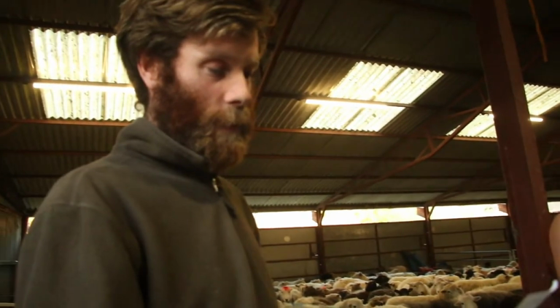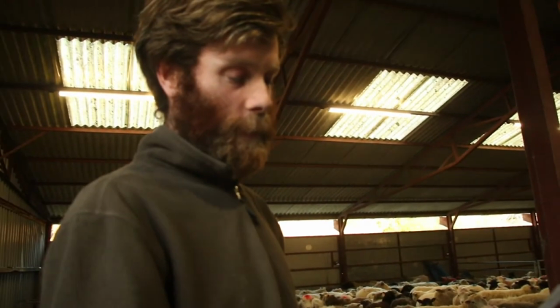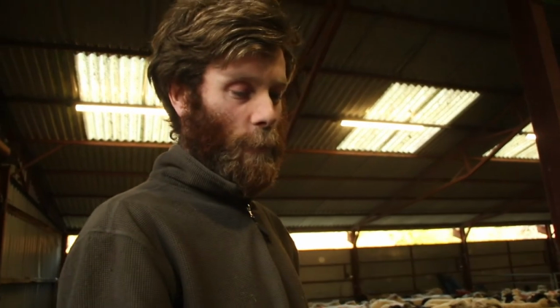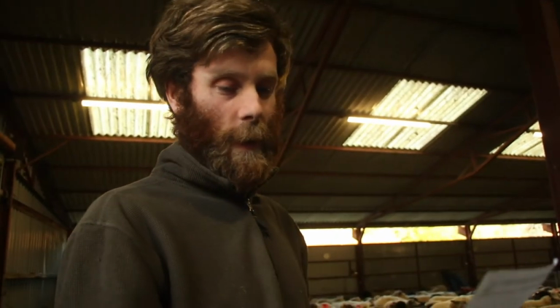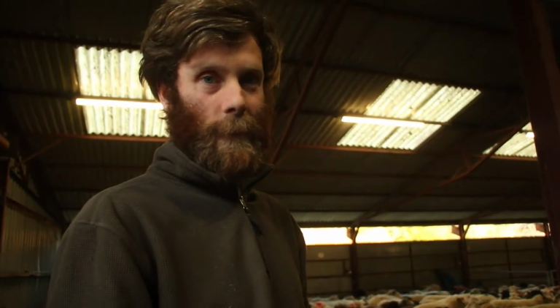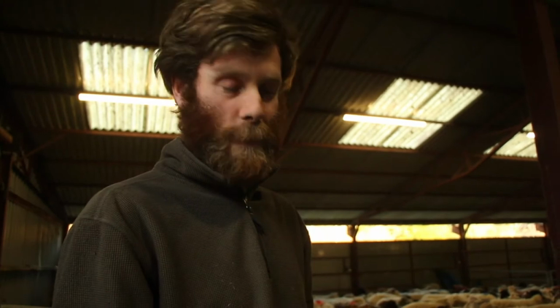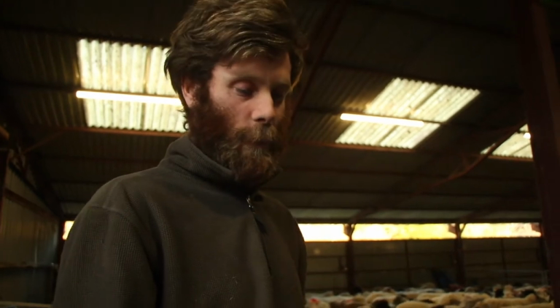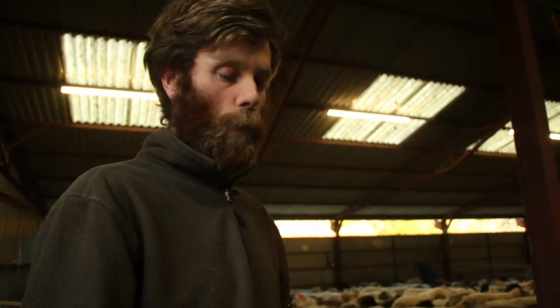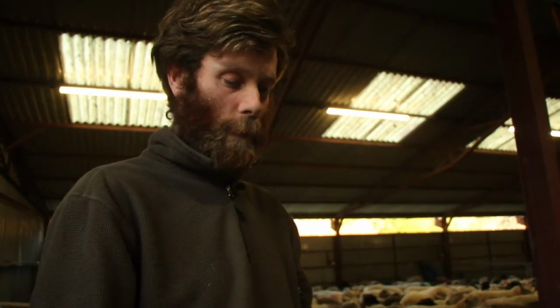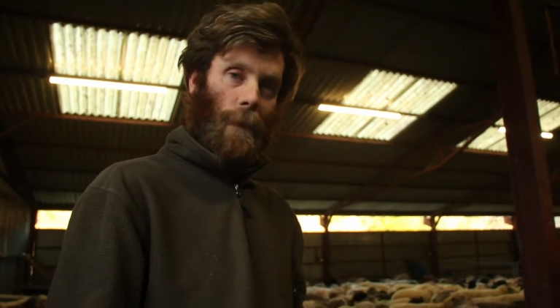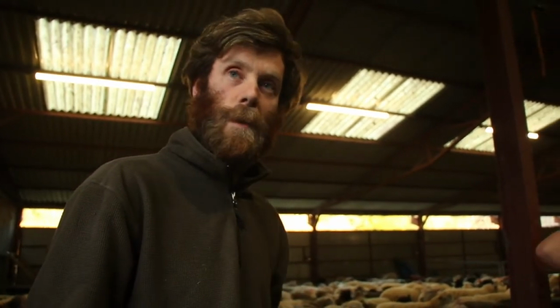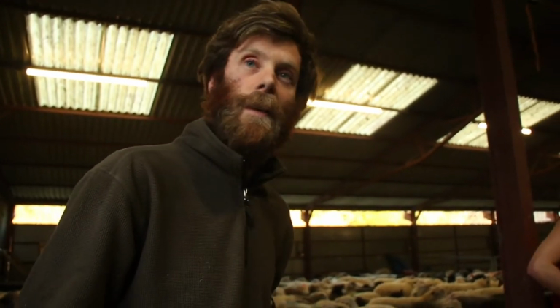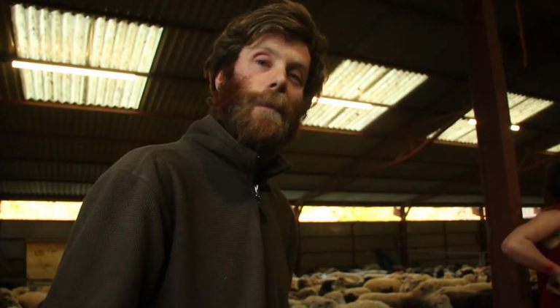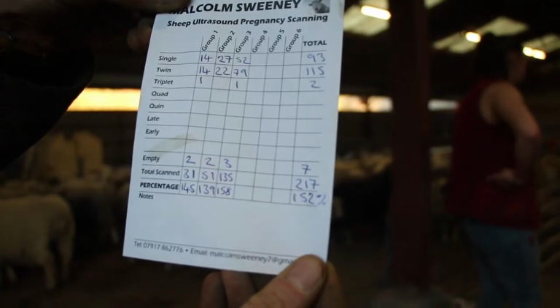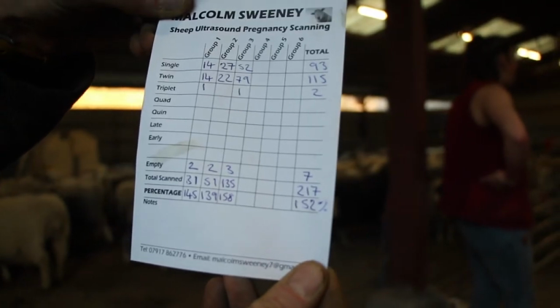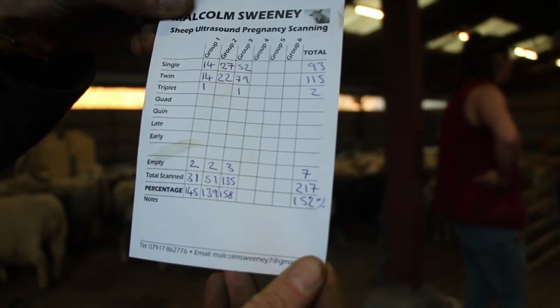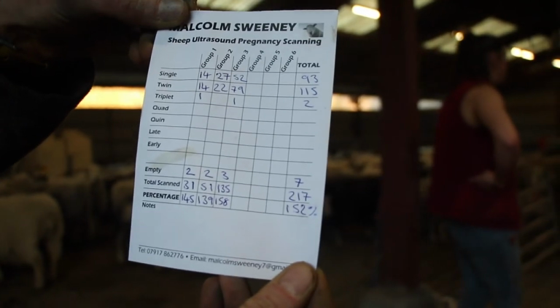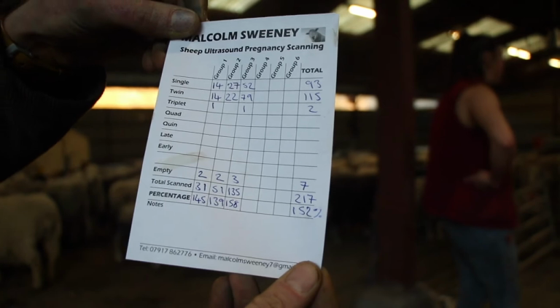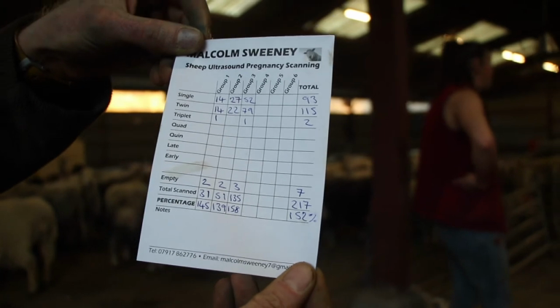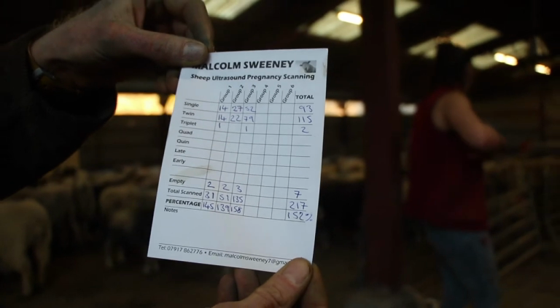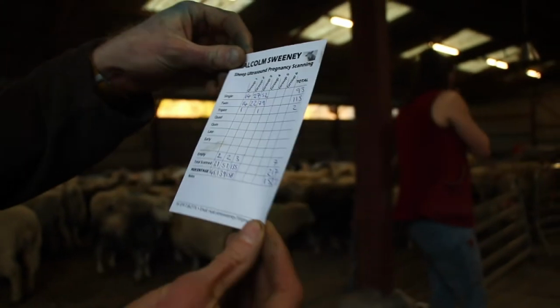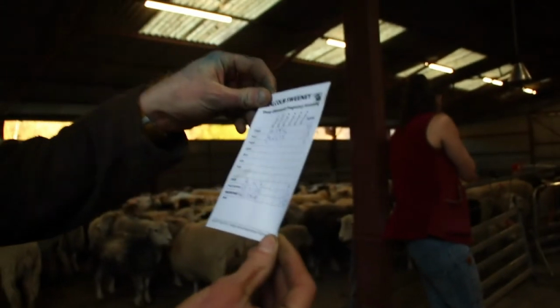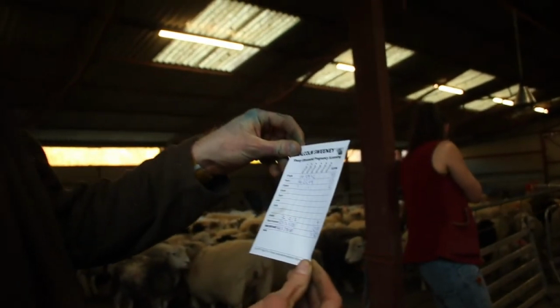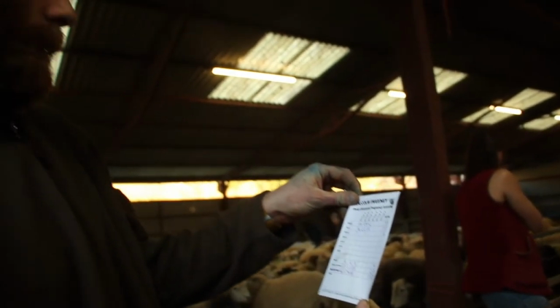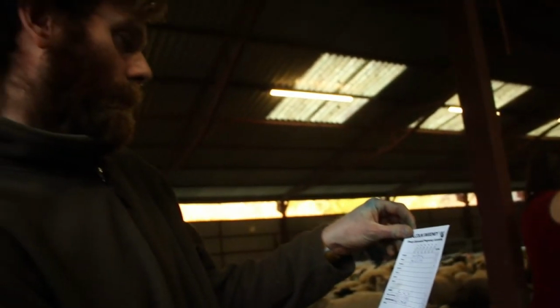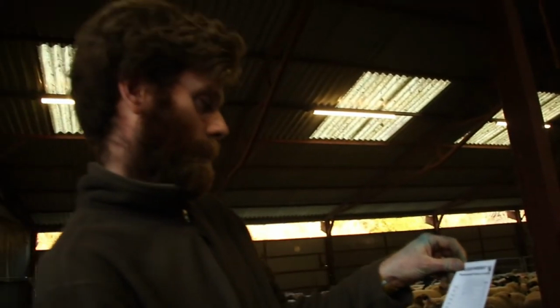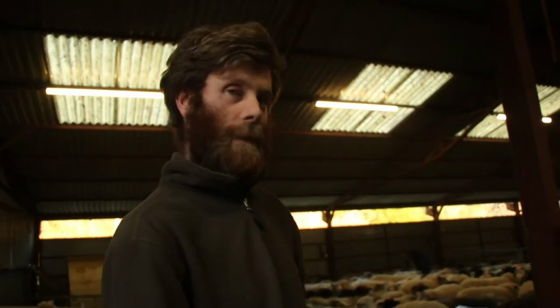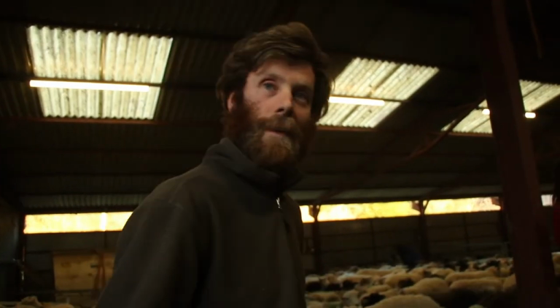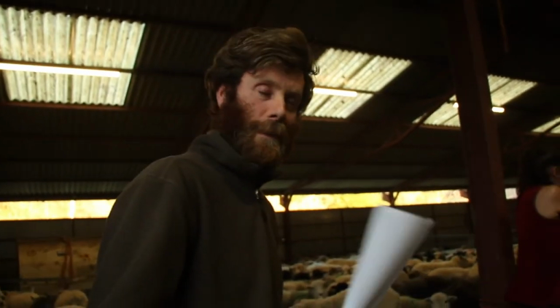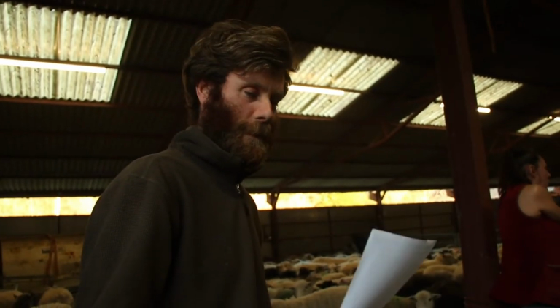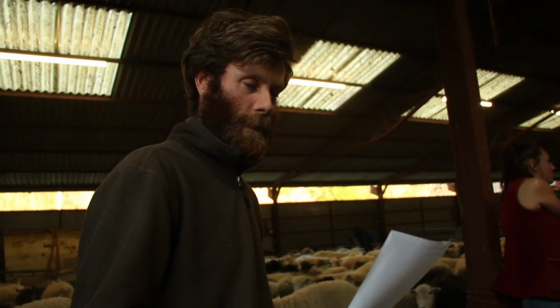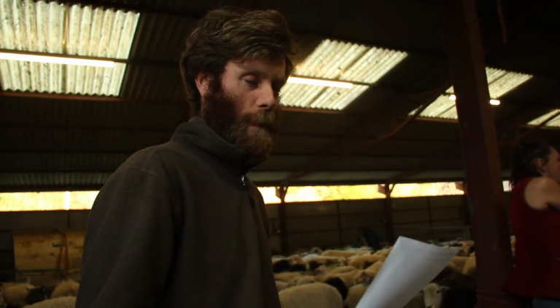The overall scanning percentage for all three groups is 152%, with seven empty and two triplets. Happy? Yeah, very happy. It's good.